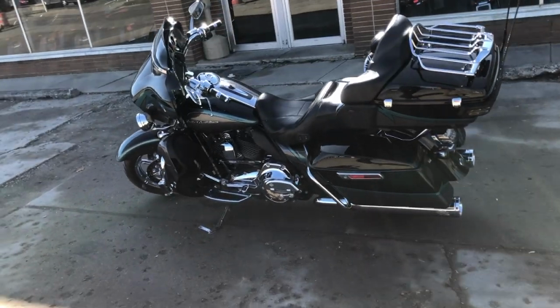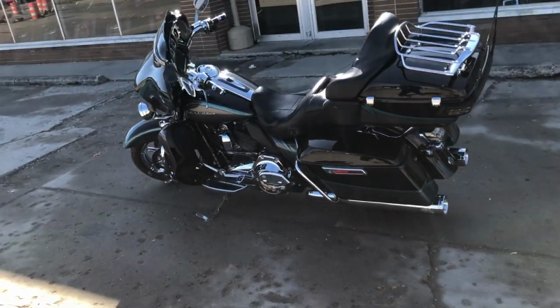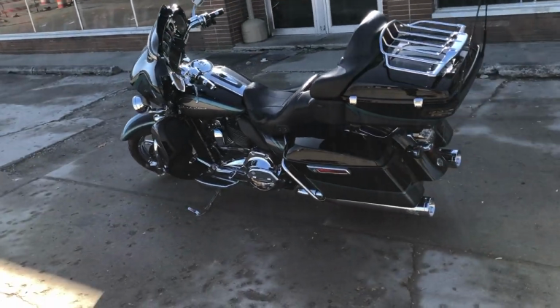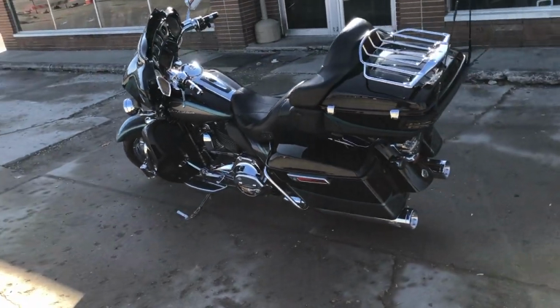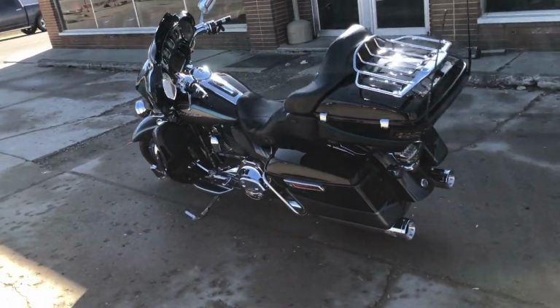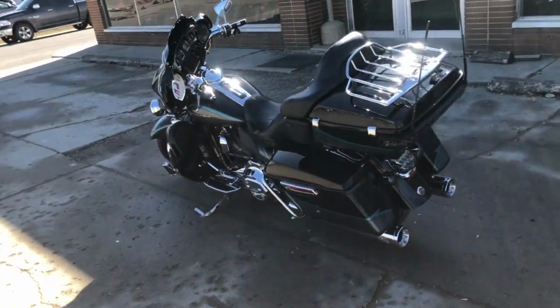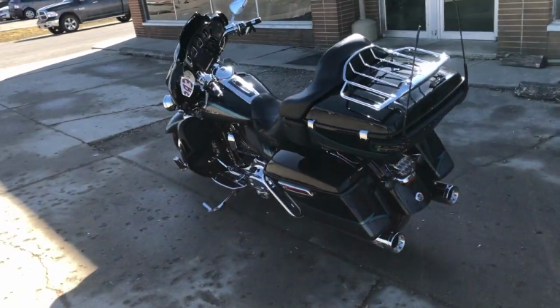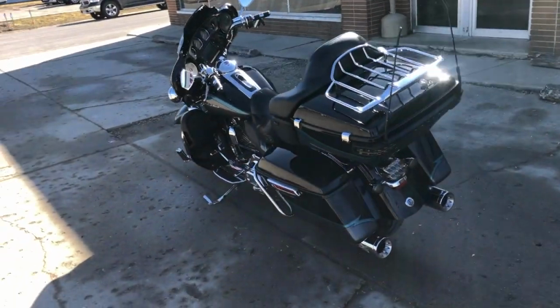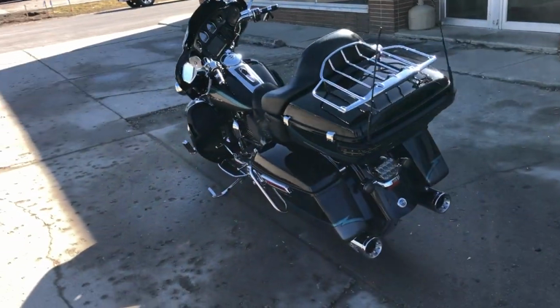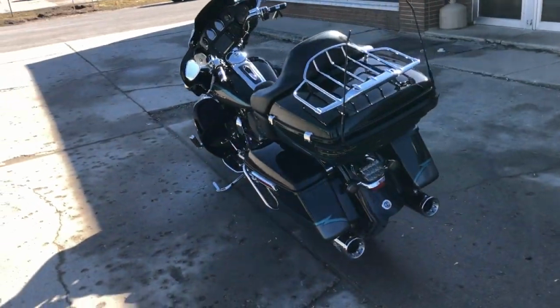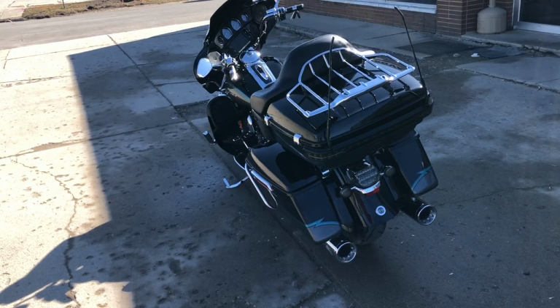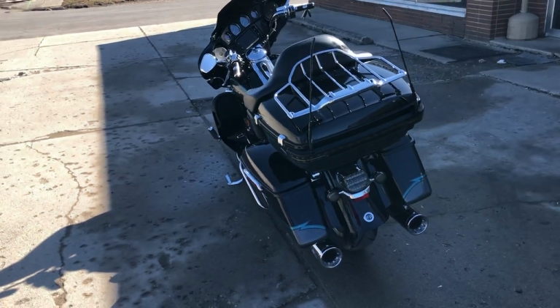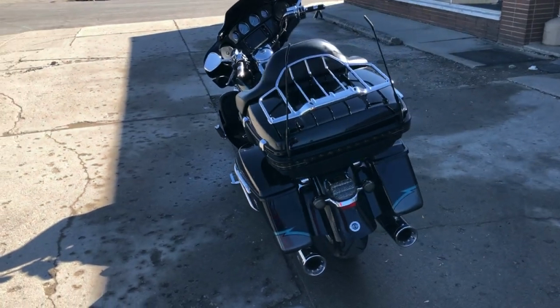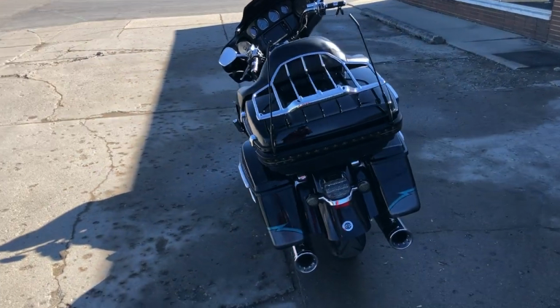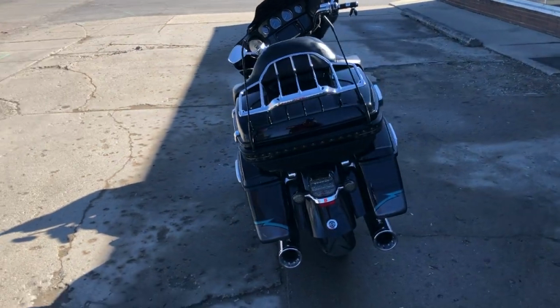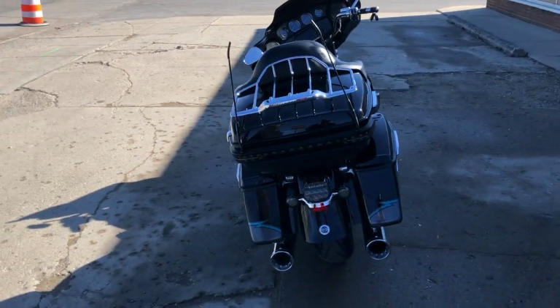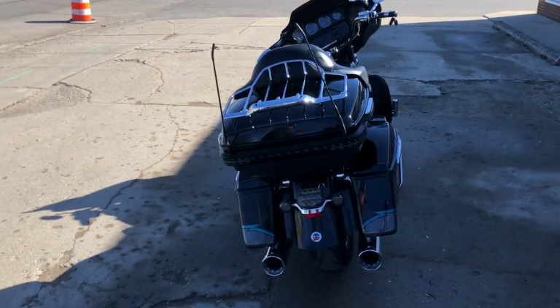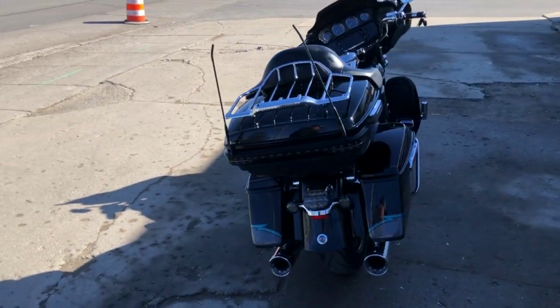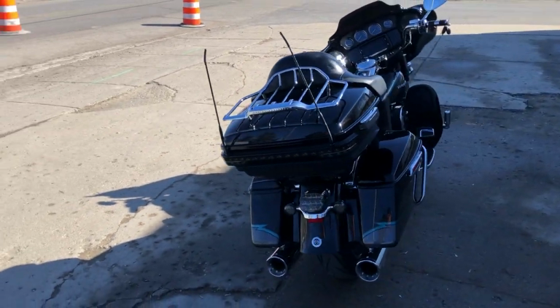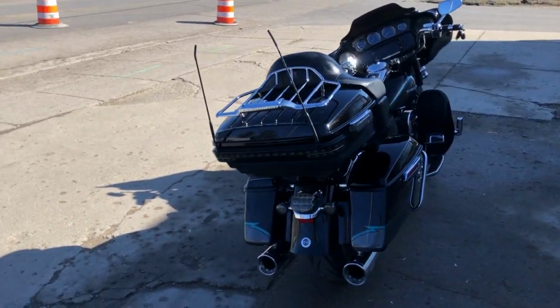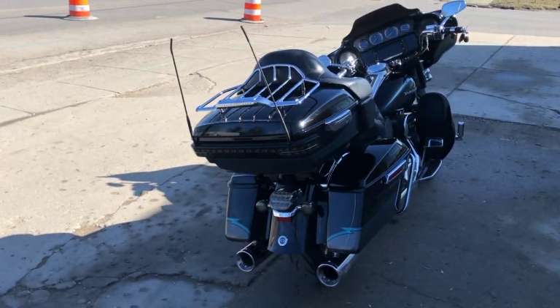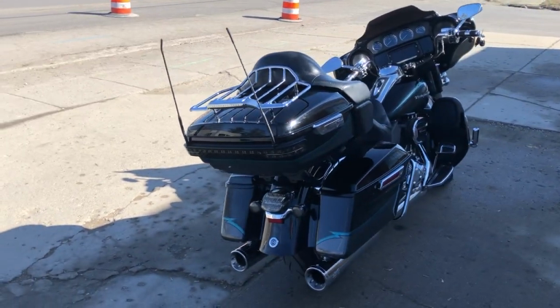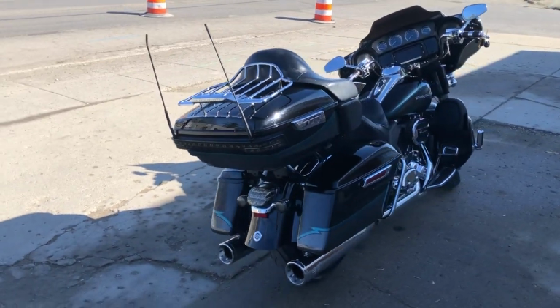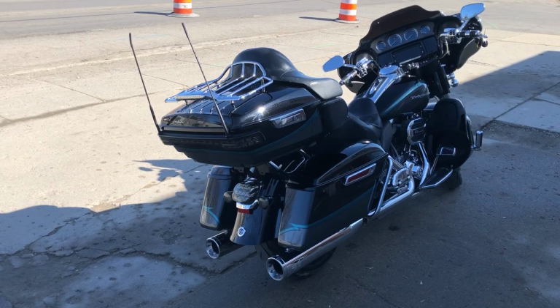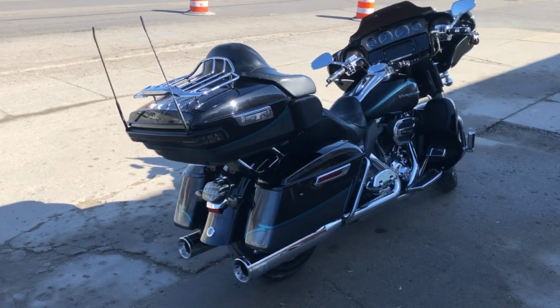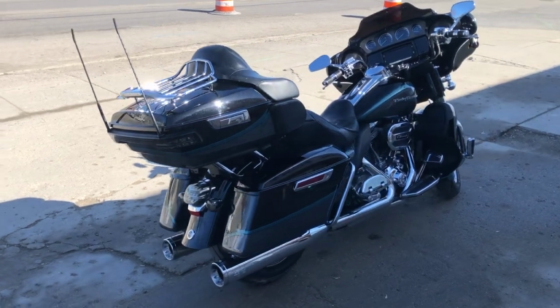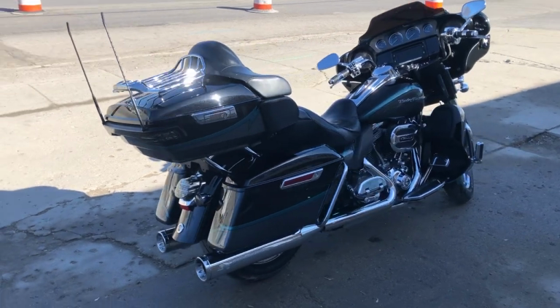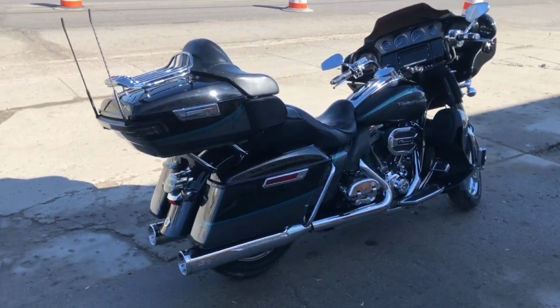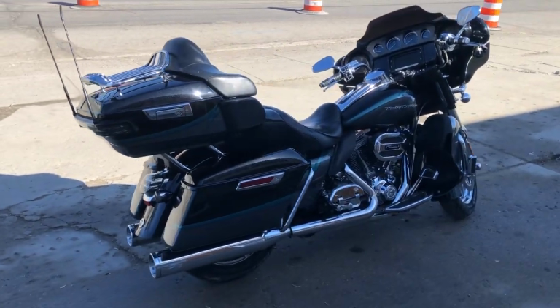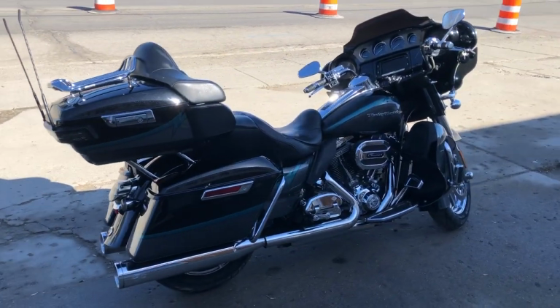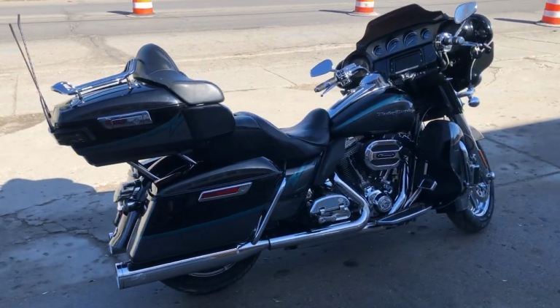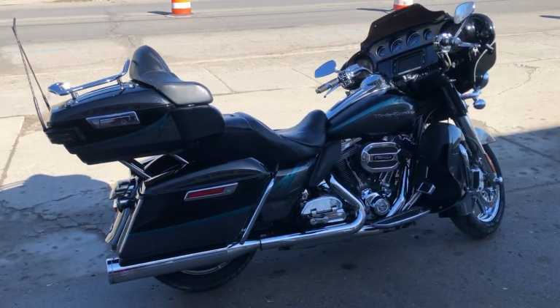This bike turns heads everywhere you go. It's got all the options that came with the Screamin' Eagles — all the chrome. Got some RC dual exhaust, it sounds great. 110 cubic inch motor powering this hog as it goes down the road.